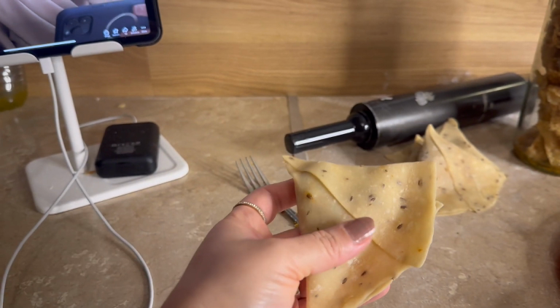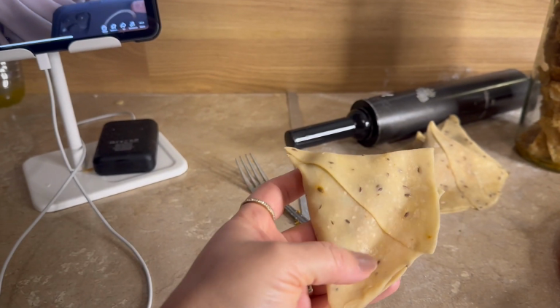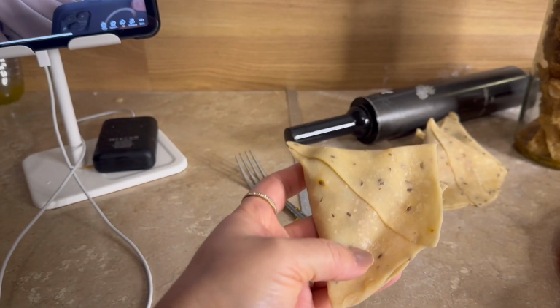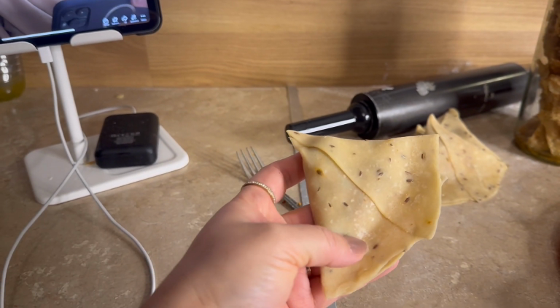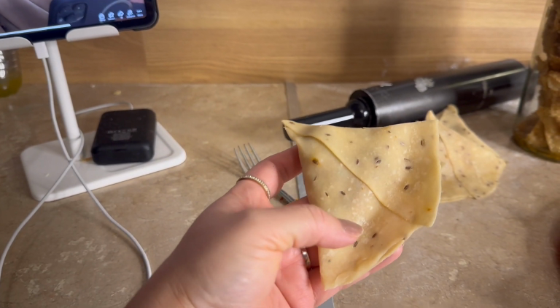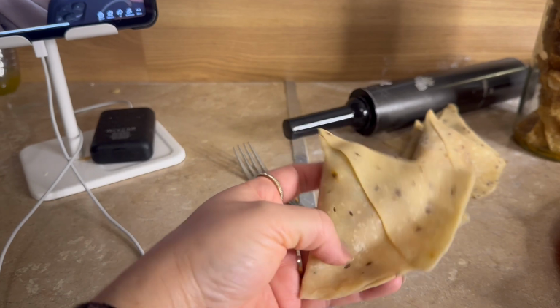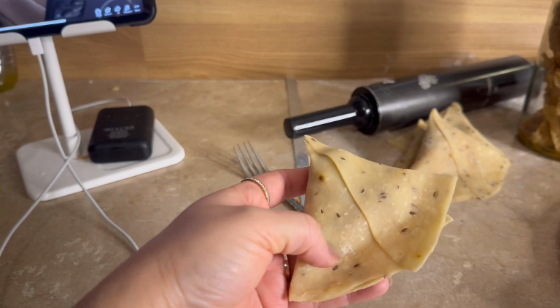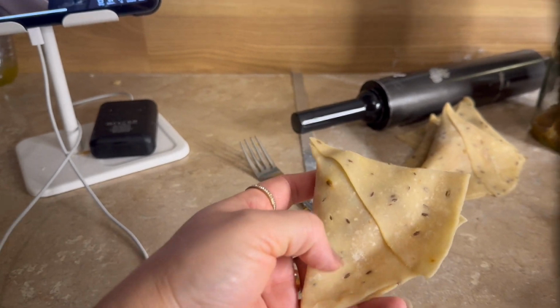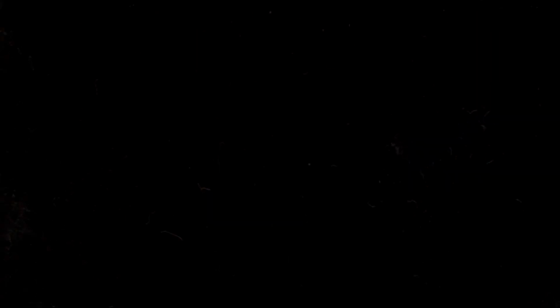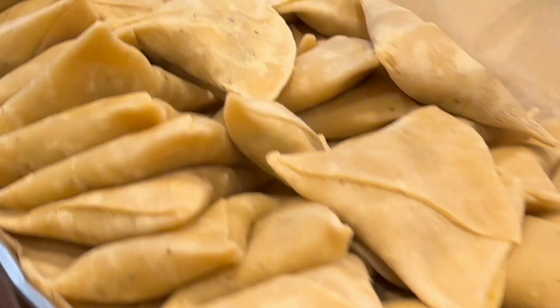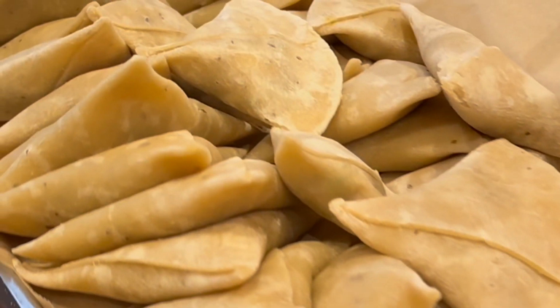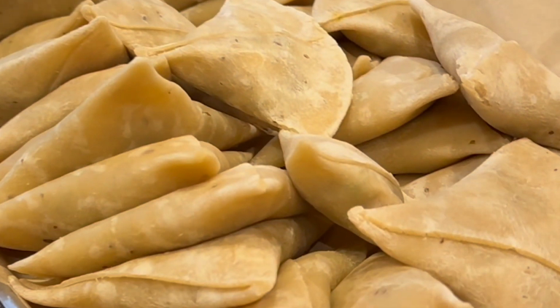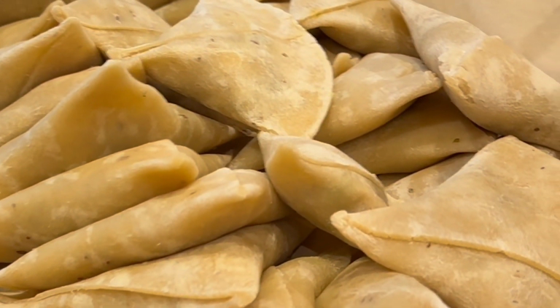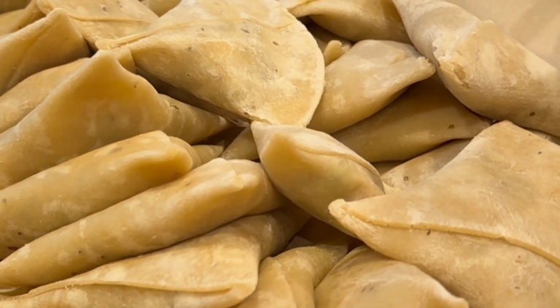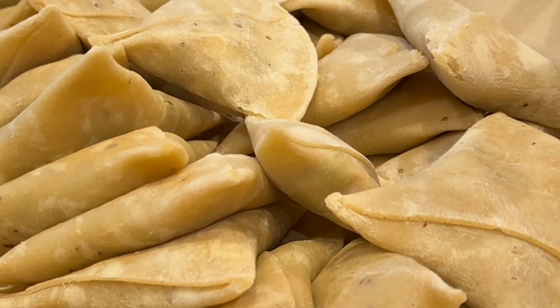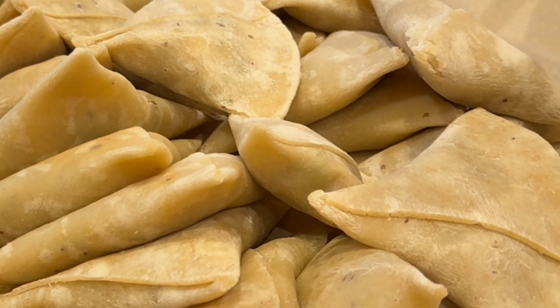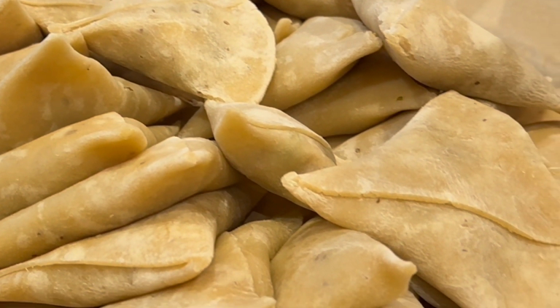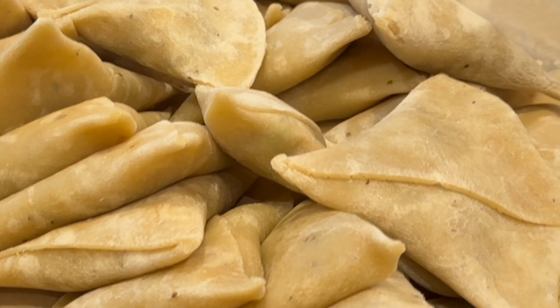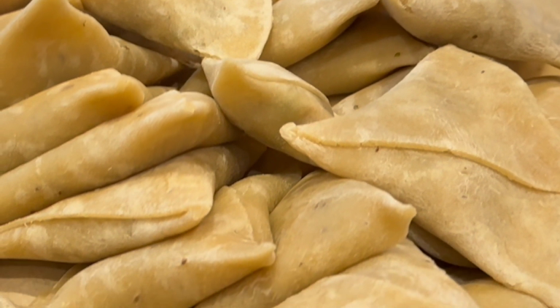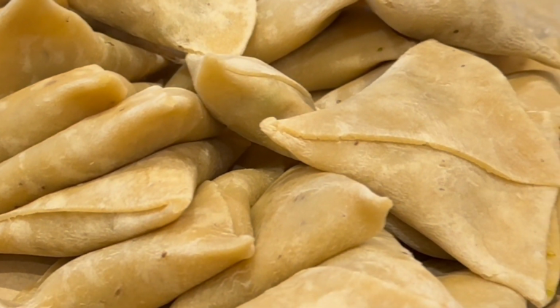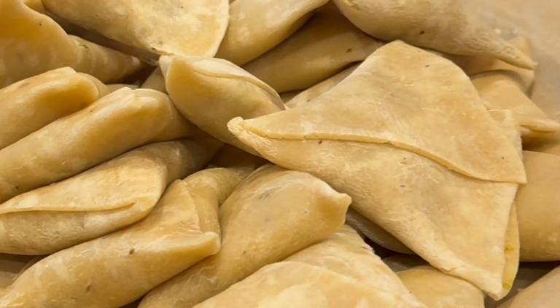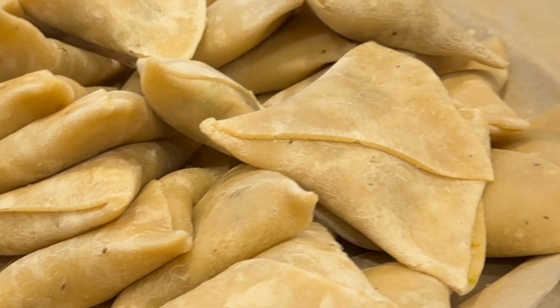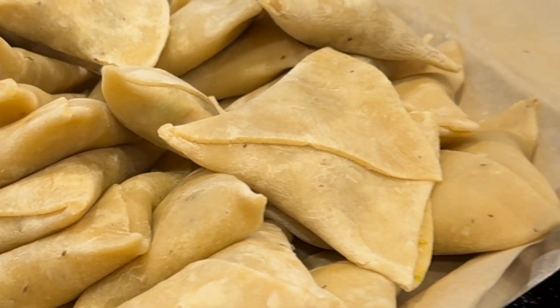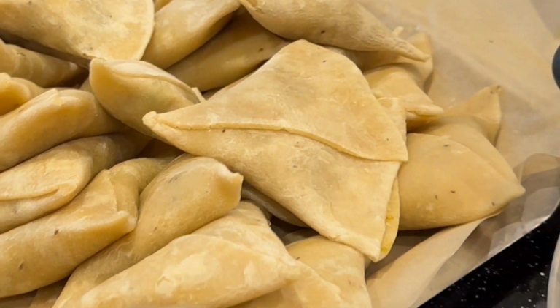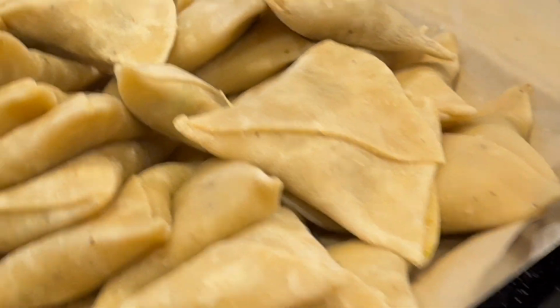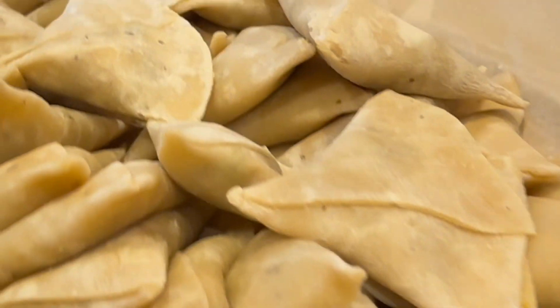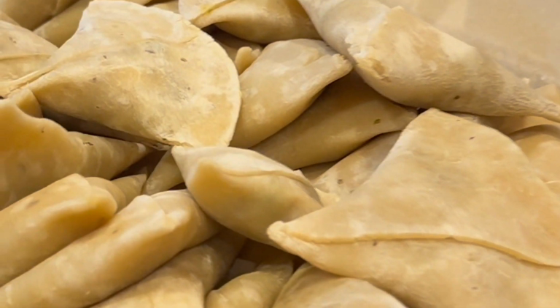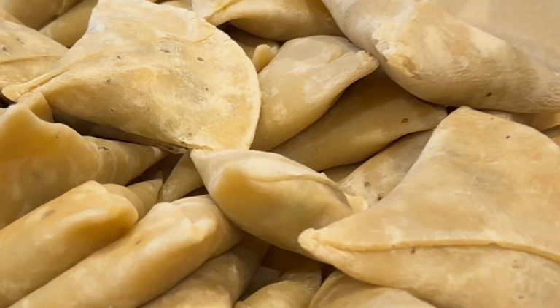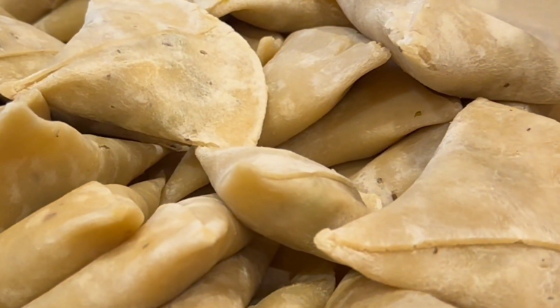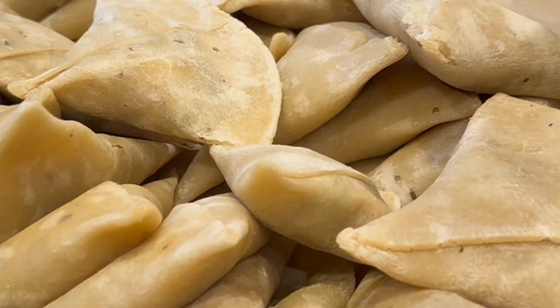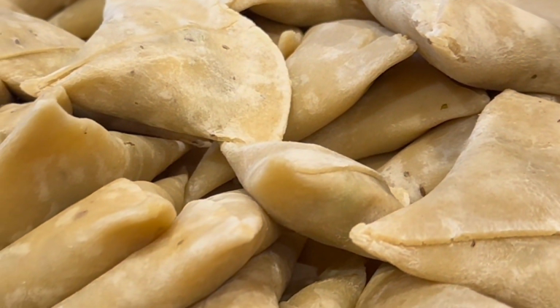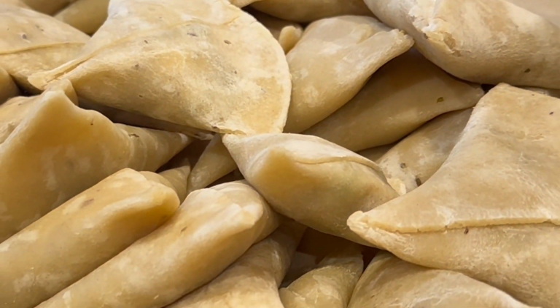Inshallah, we will eat it in the morning. This is my samosa recipe. I hope you will enjoy a new video. We will see you in the next video. Allah Hafiz!